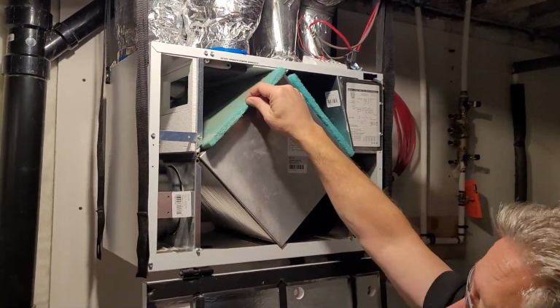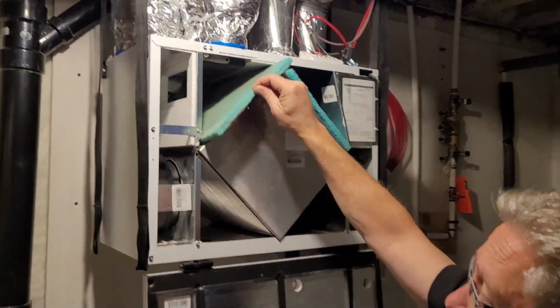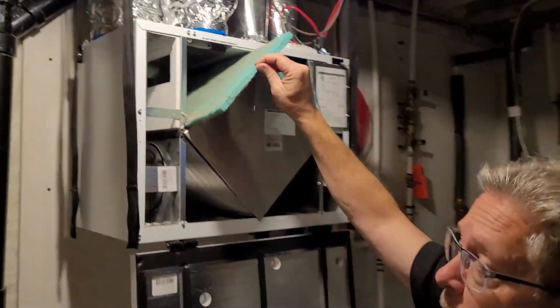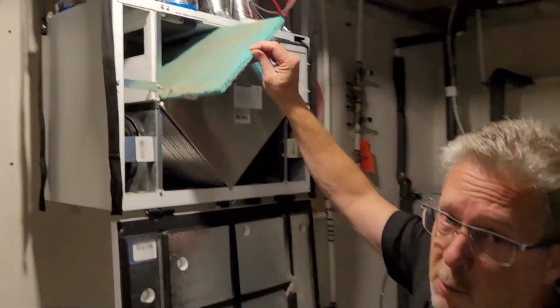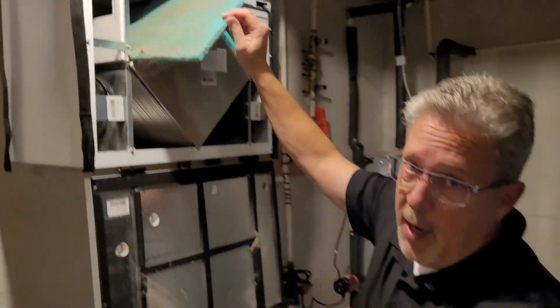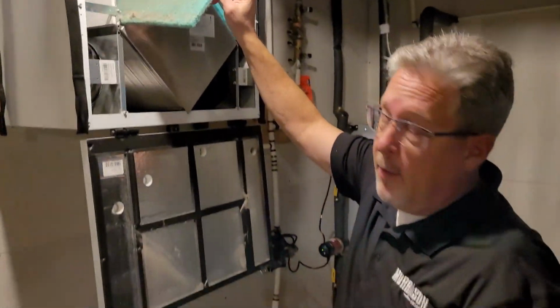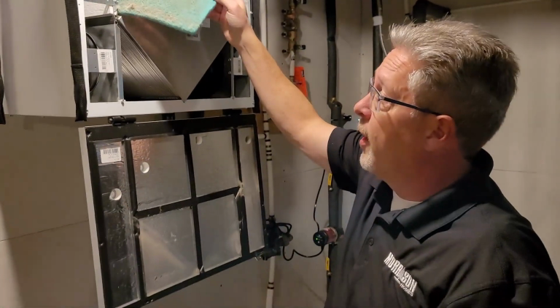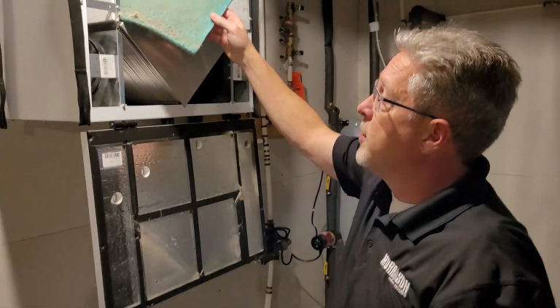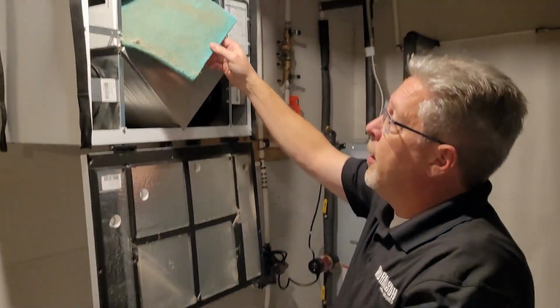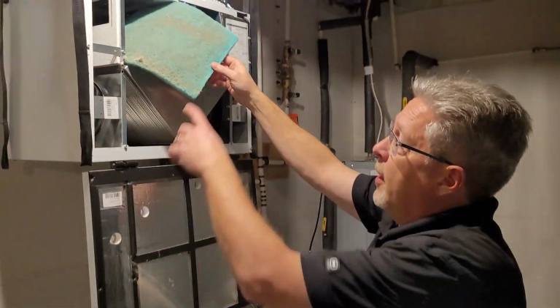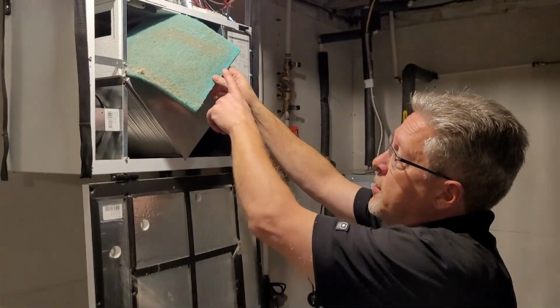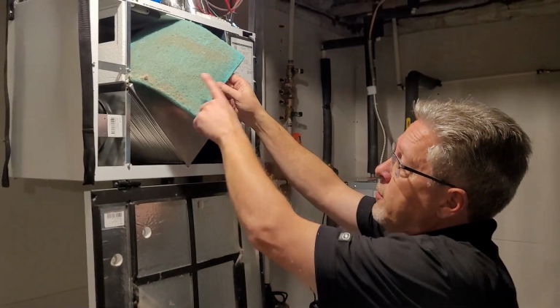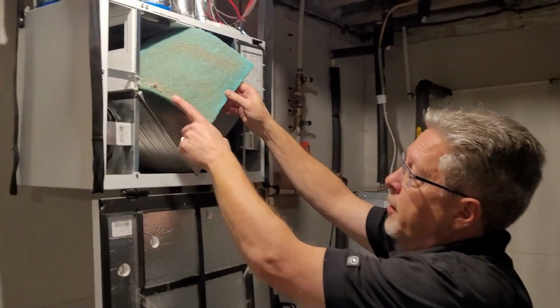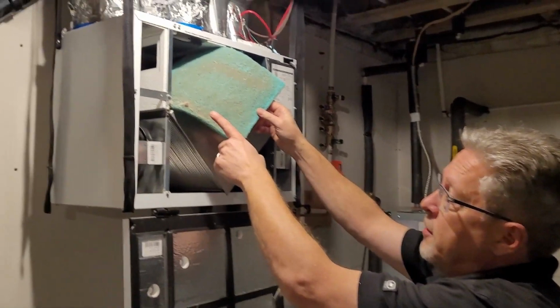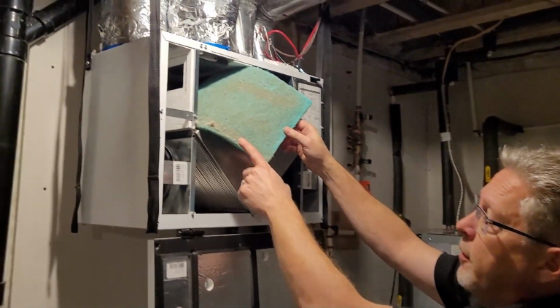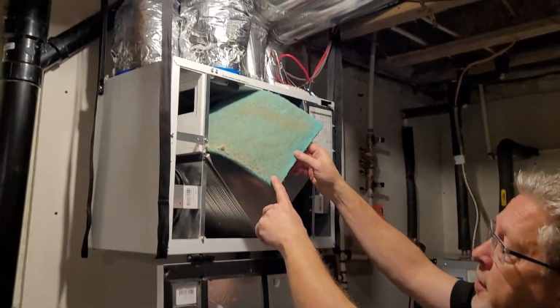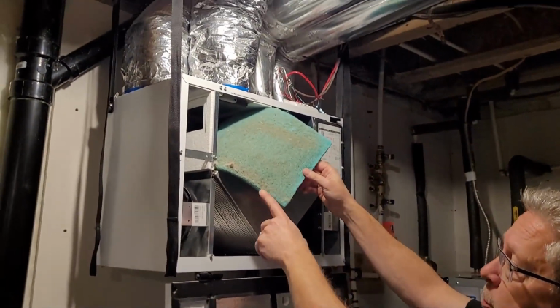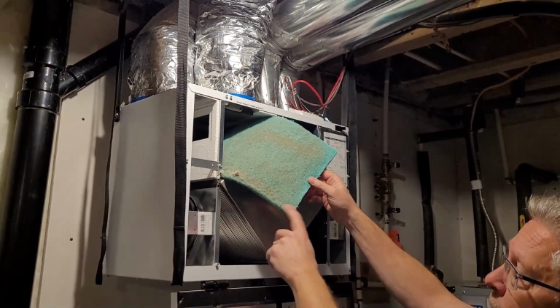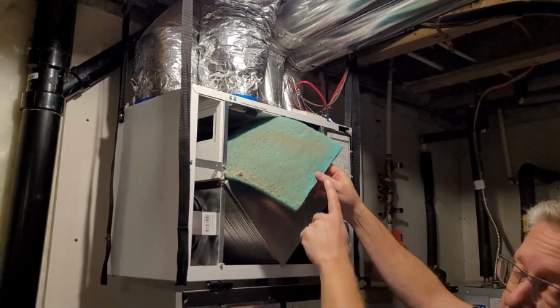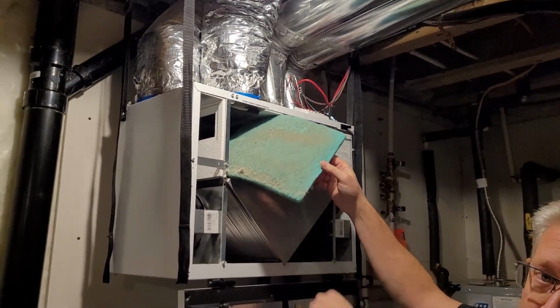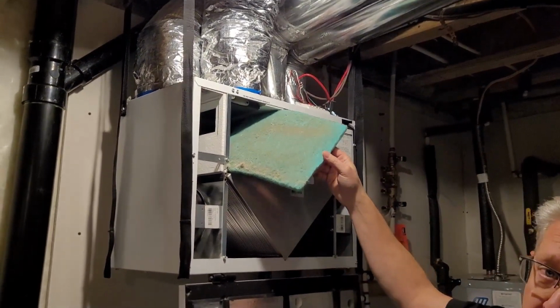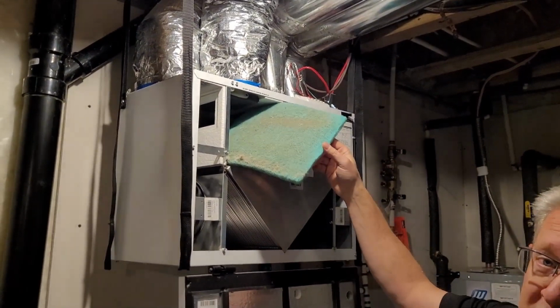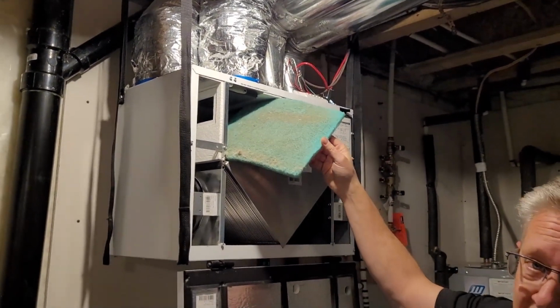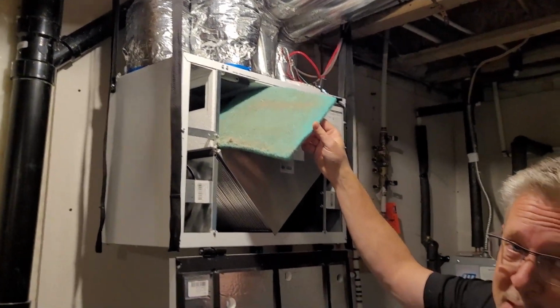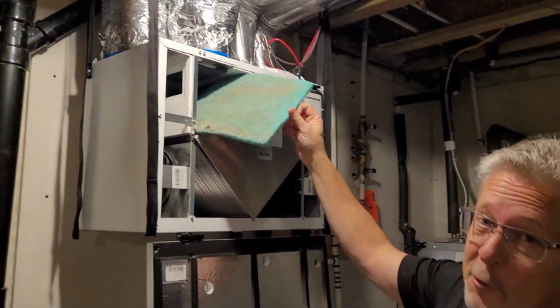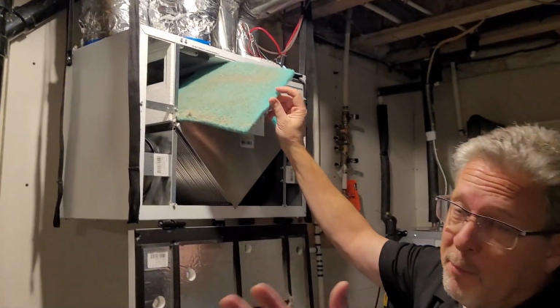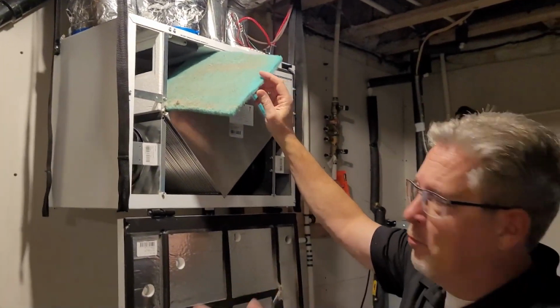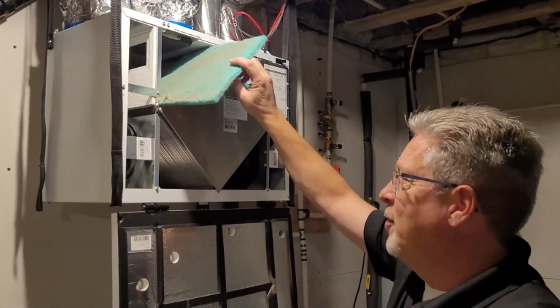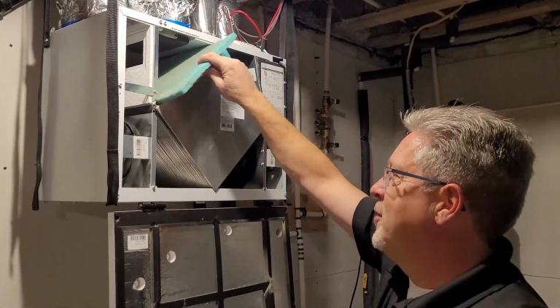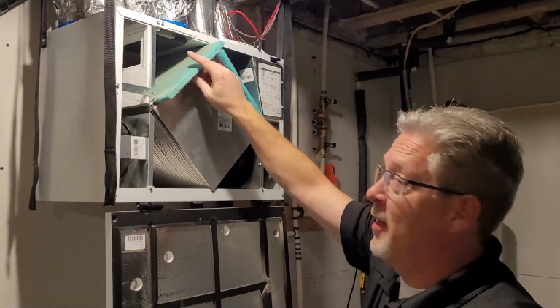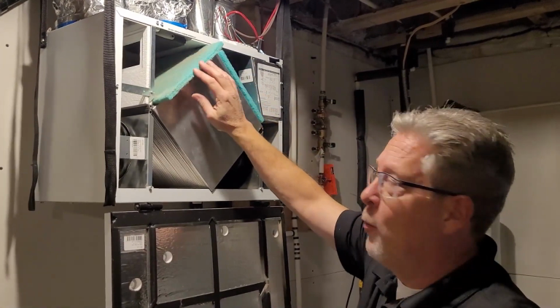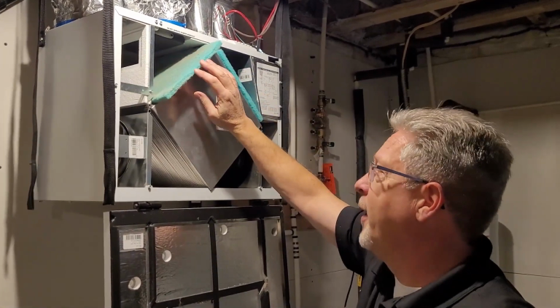This is the intake from the outside of the house. As you can see, there's a lot of dust, dirt, and some debris — as well as bugs and mosquitoes. Just to give you a warning.